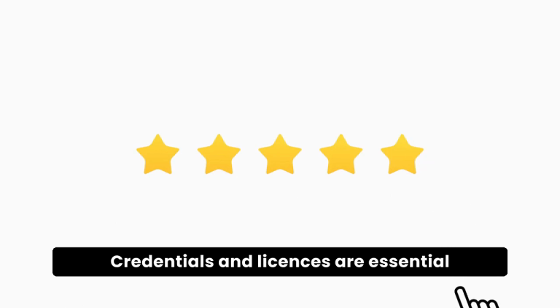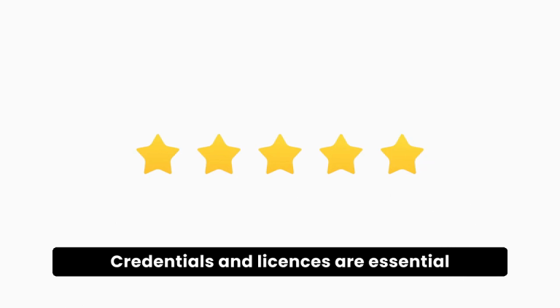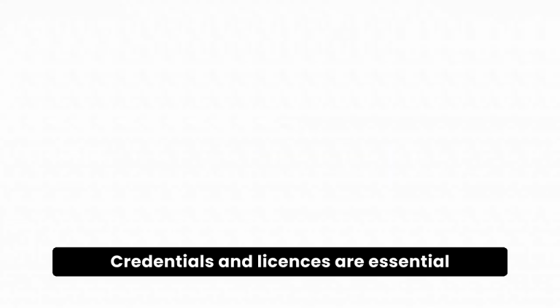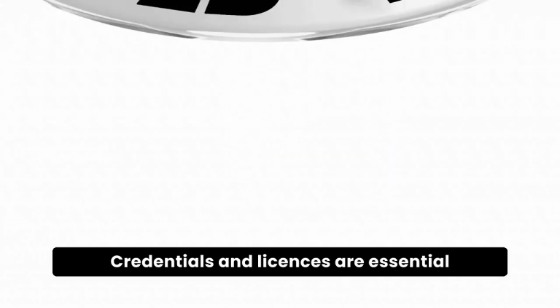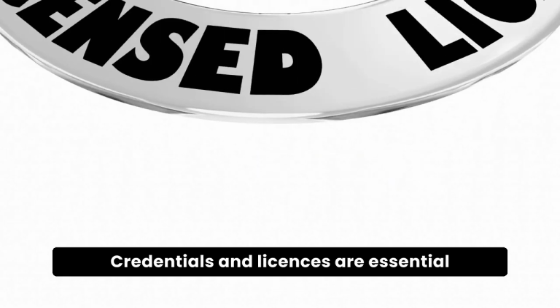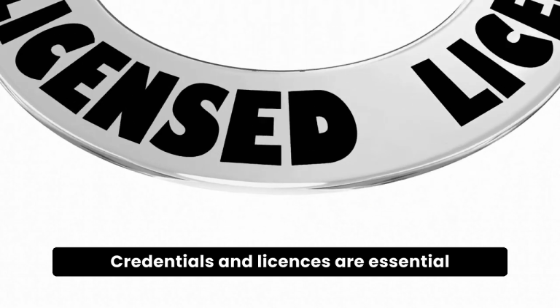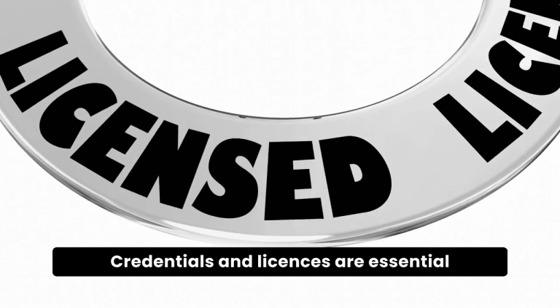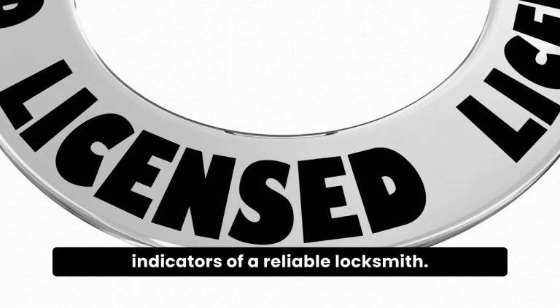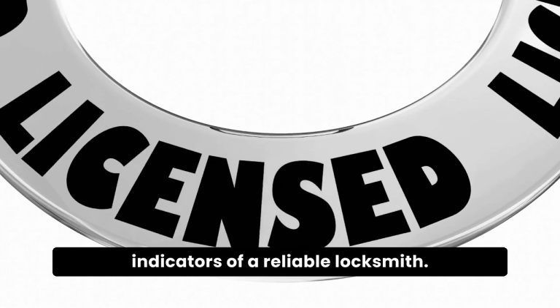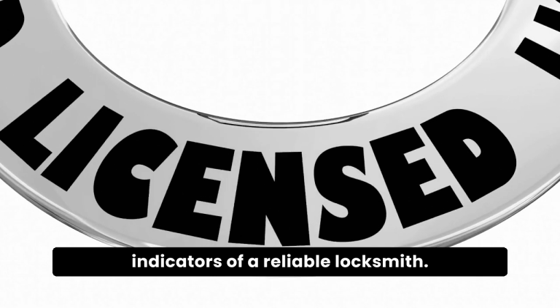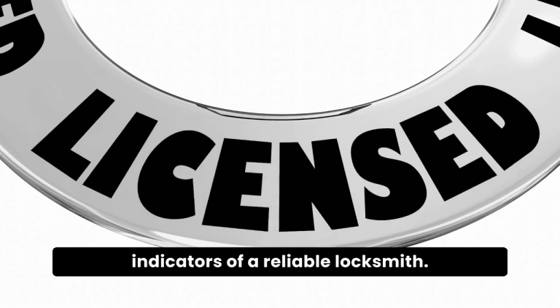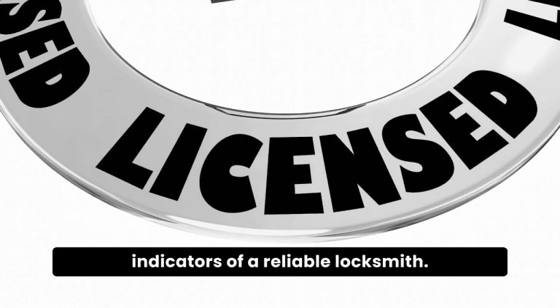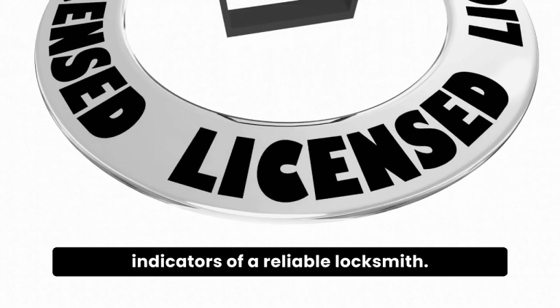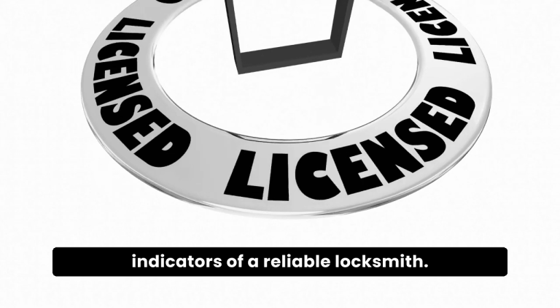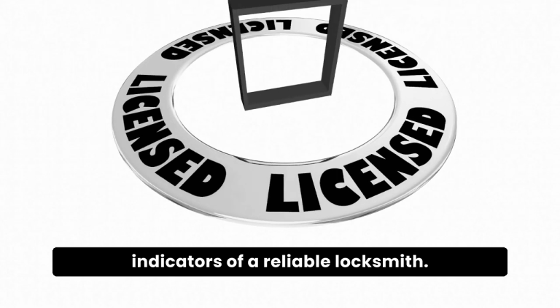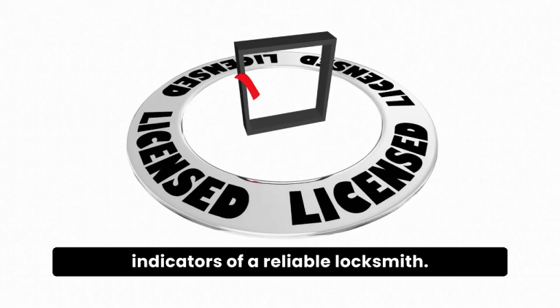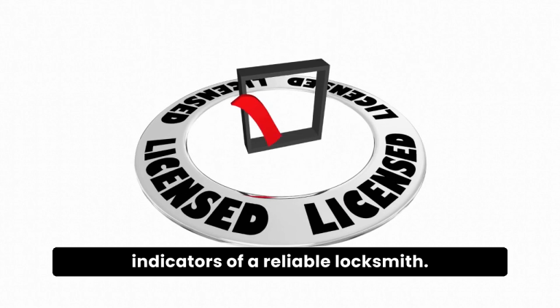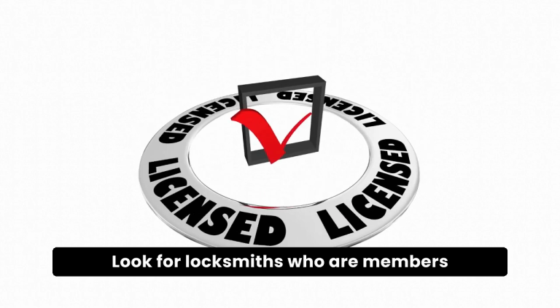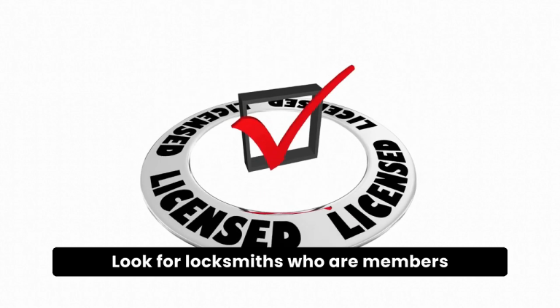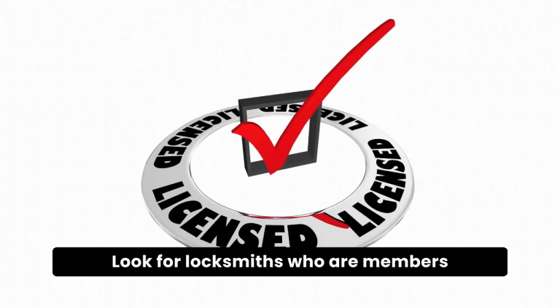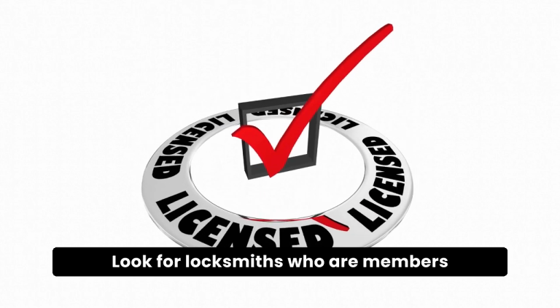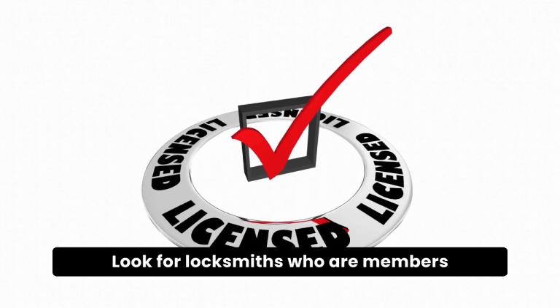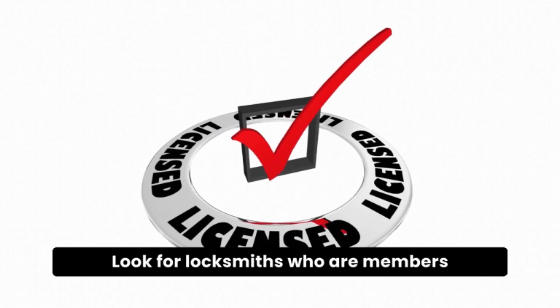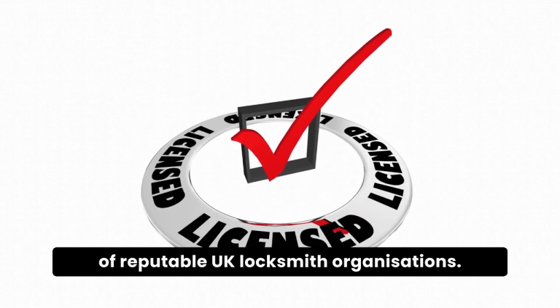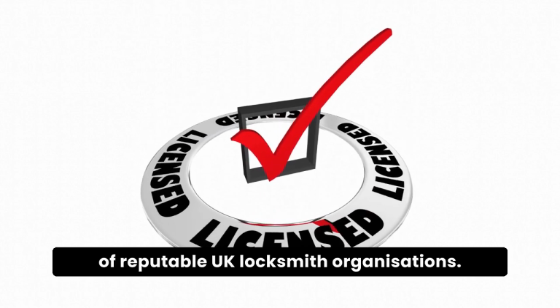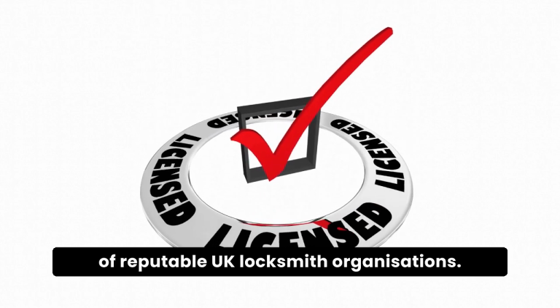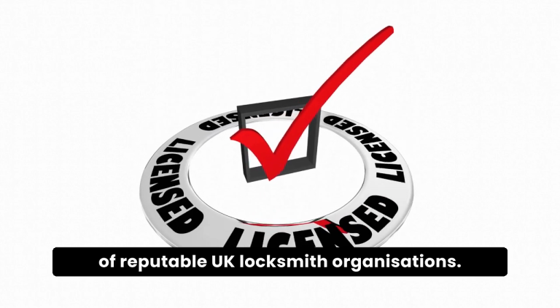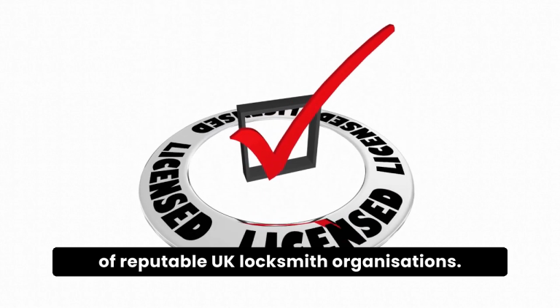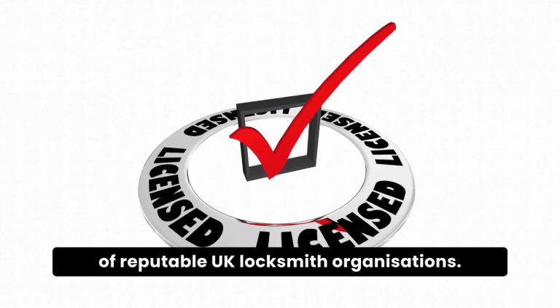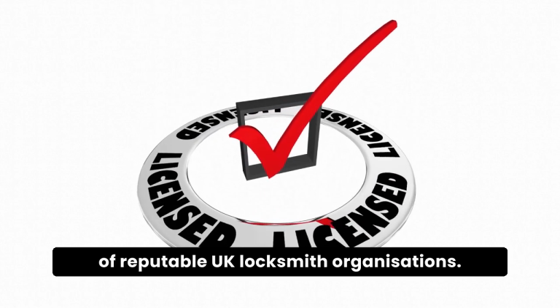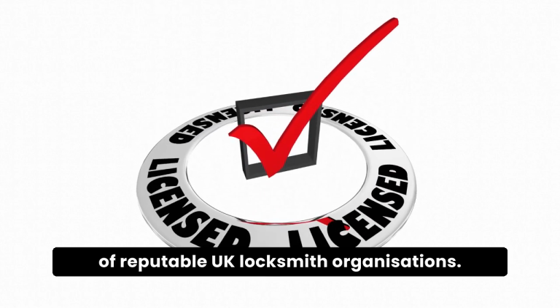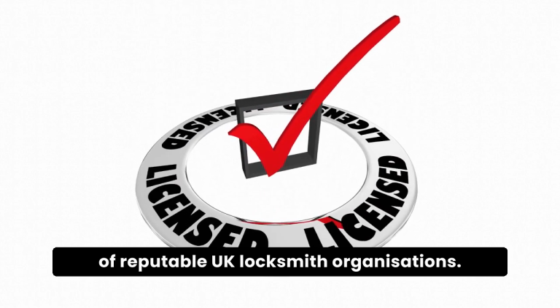Credentials and licenses are essential indicators of a reliable locksmith. Look for locksmiths who are members of reputable UK locksmith organizations.